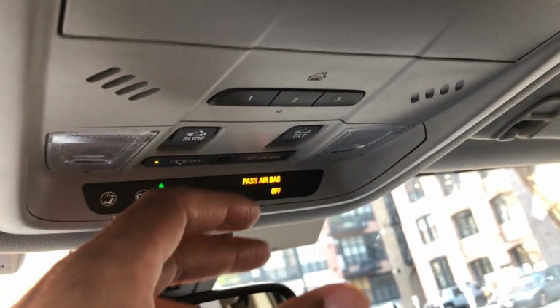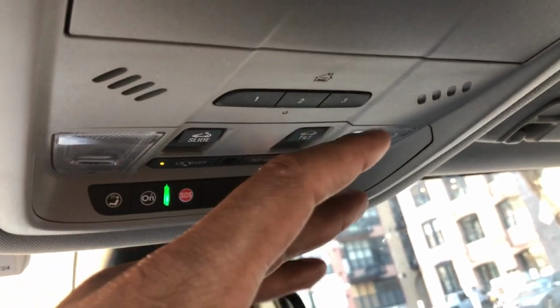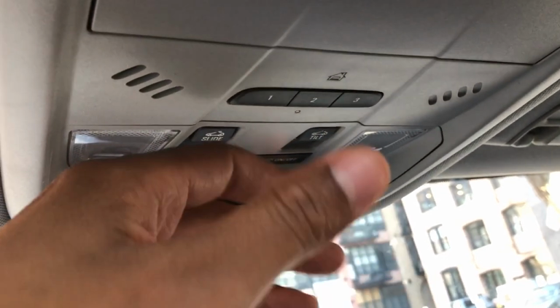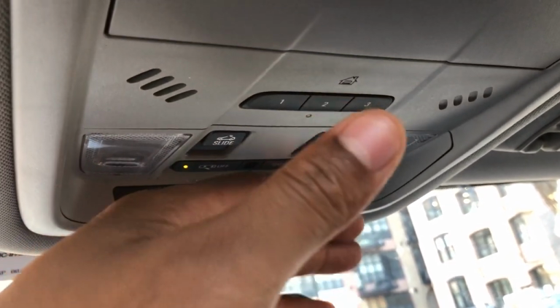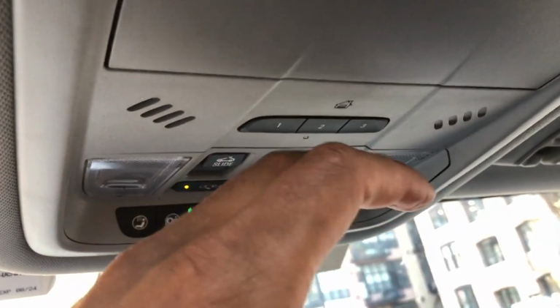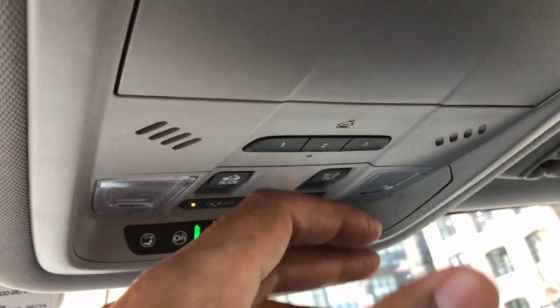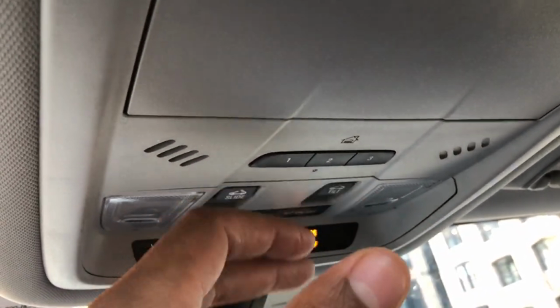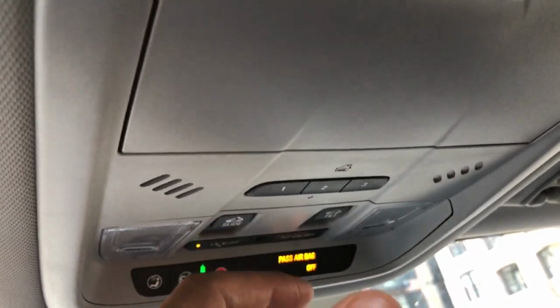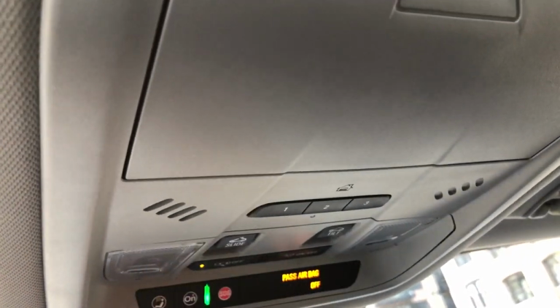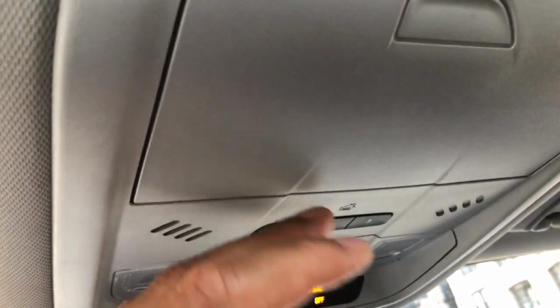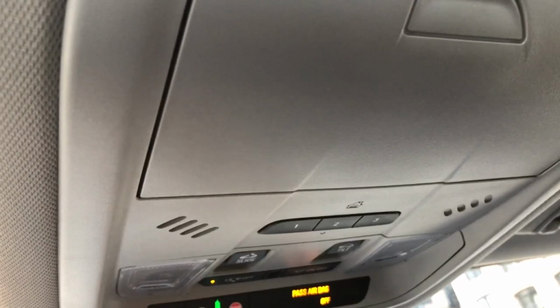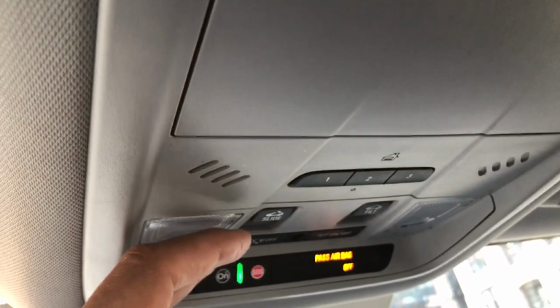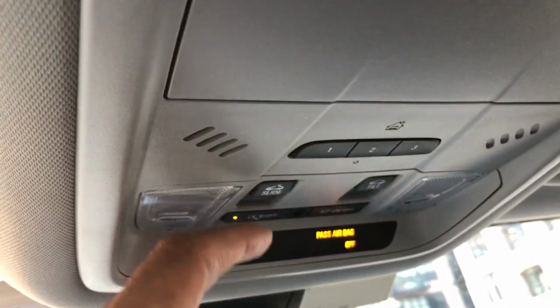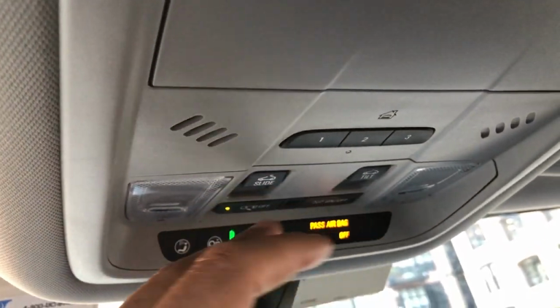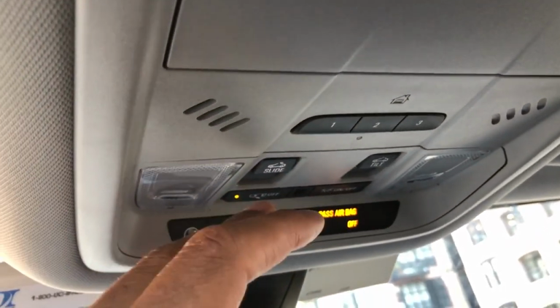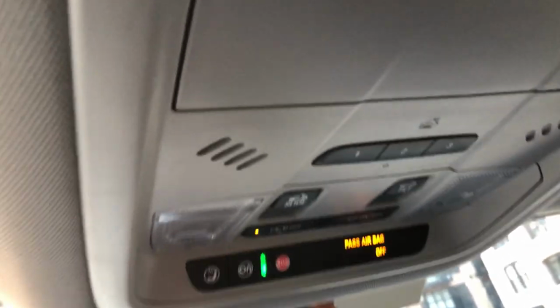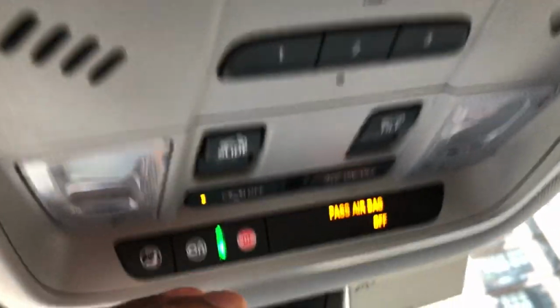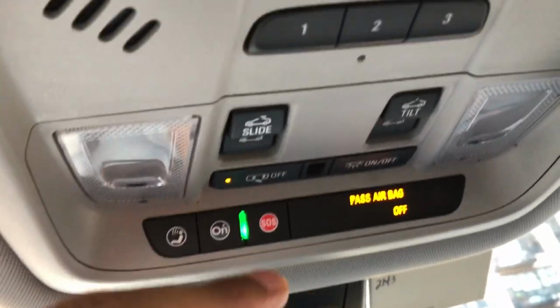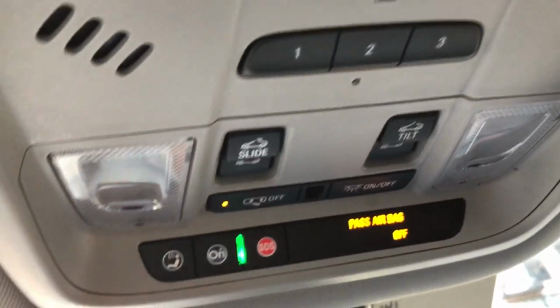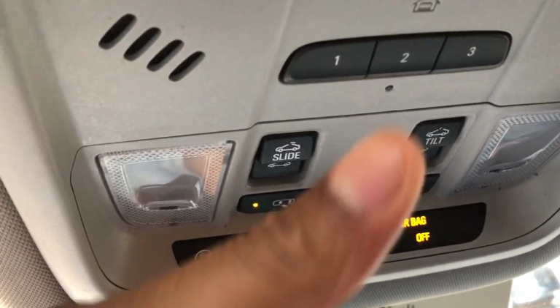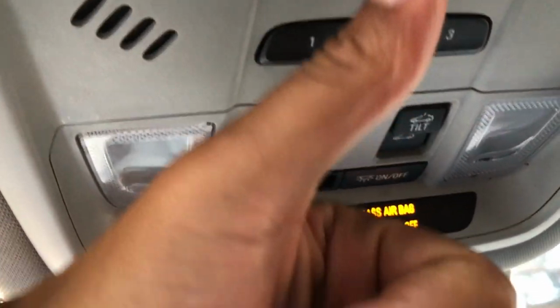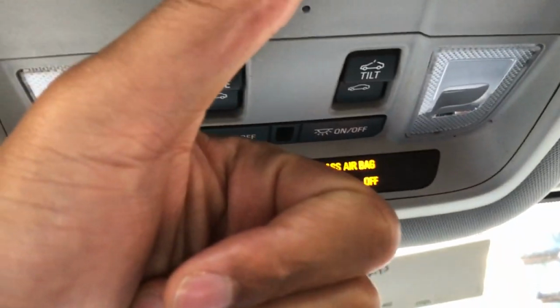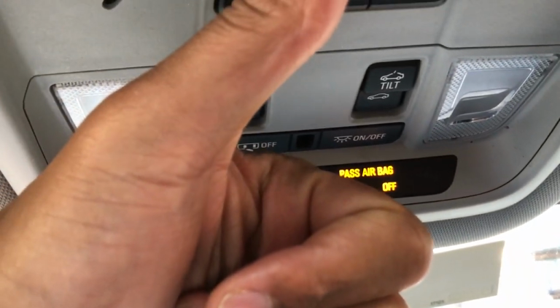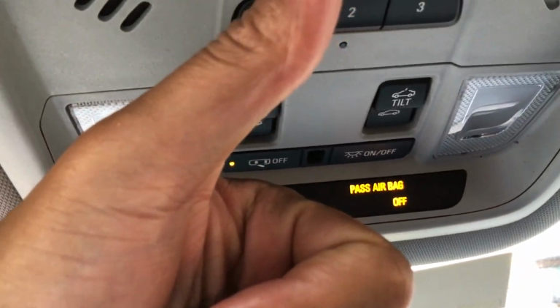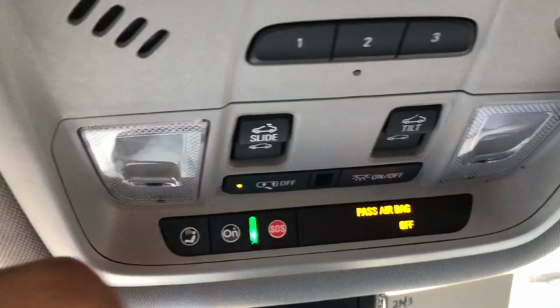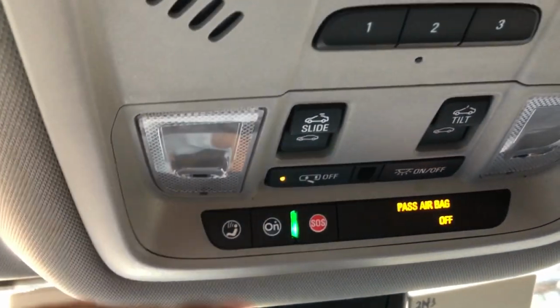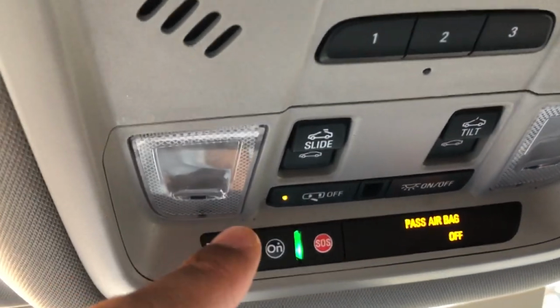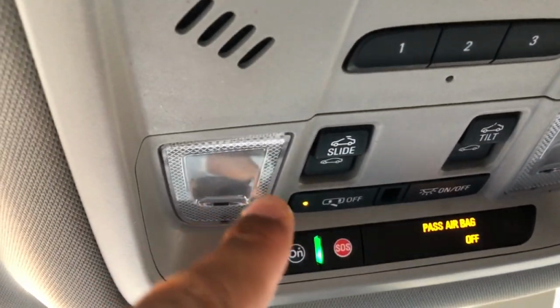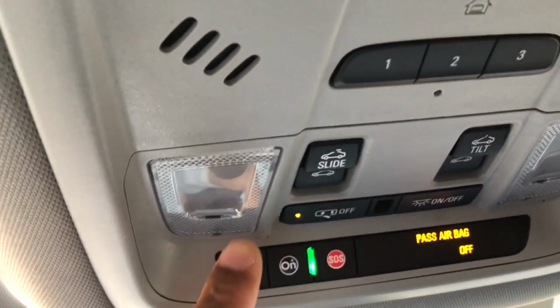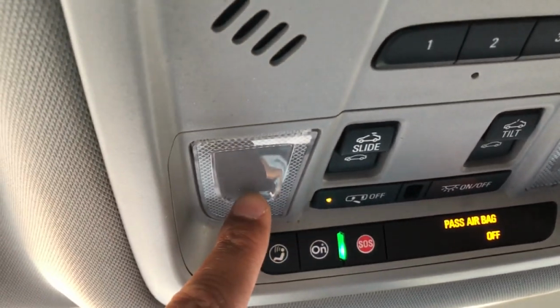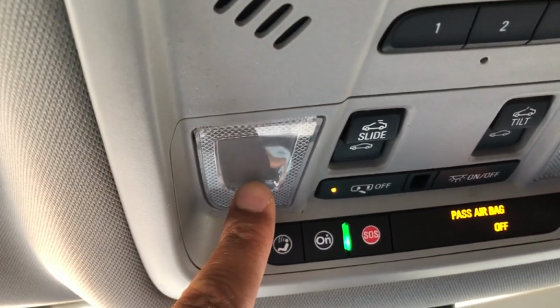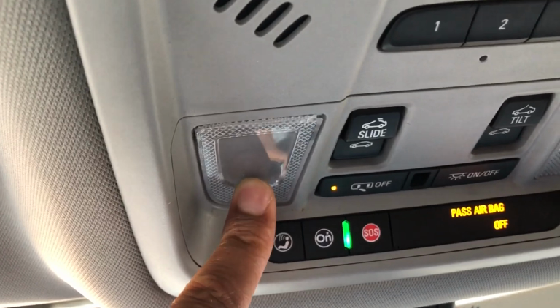All right, this is the 2017 GMC Acadia. I'm going to show you how to turn on and off the interior lights. Before we get started, can you give me a thumbs up? Thanks a lot. So first of all, you have the reading lights.